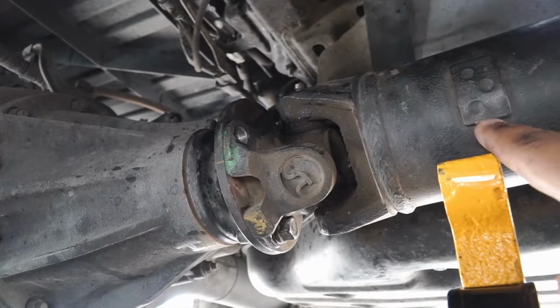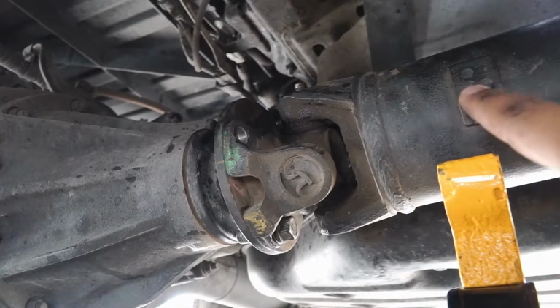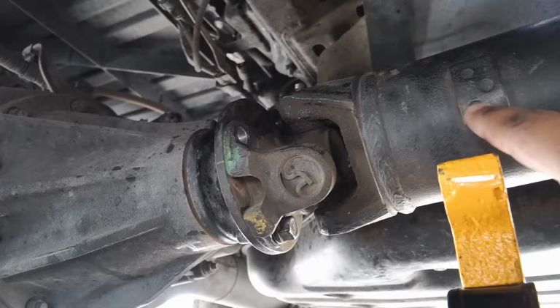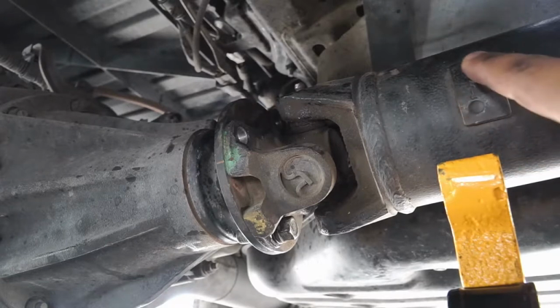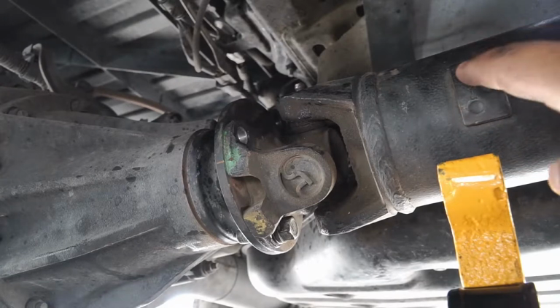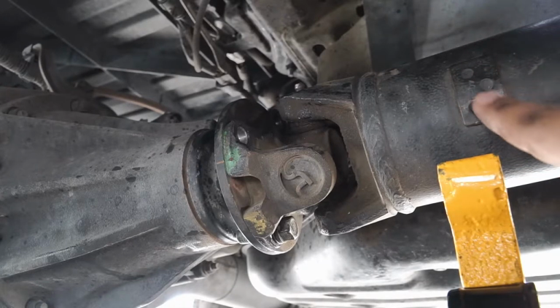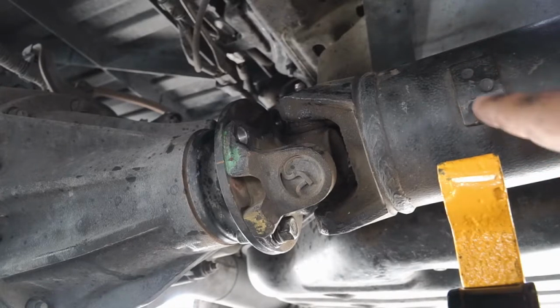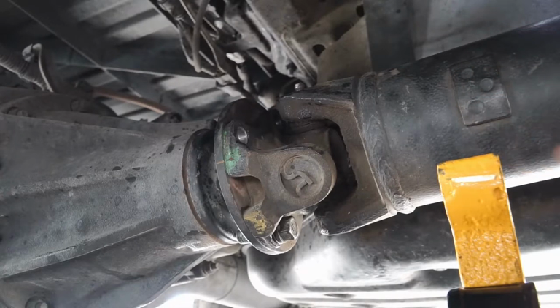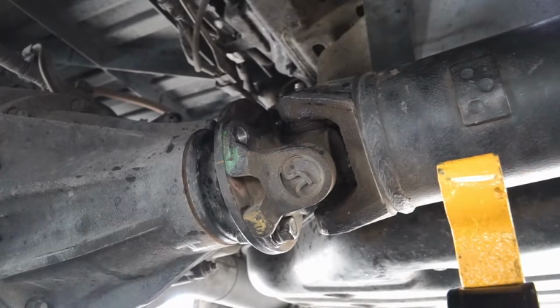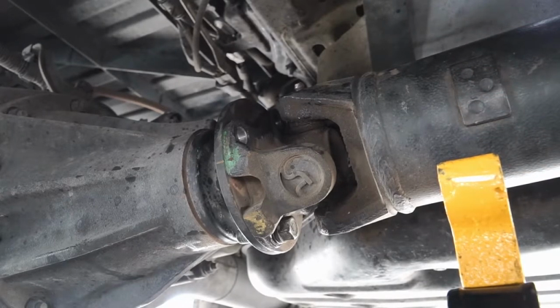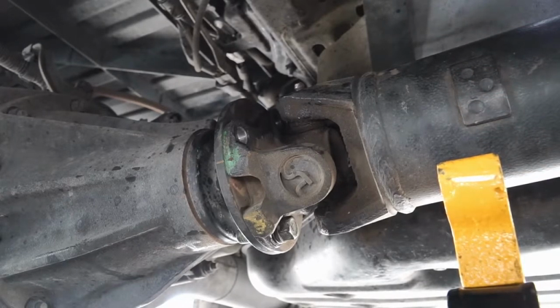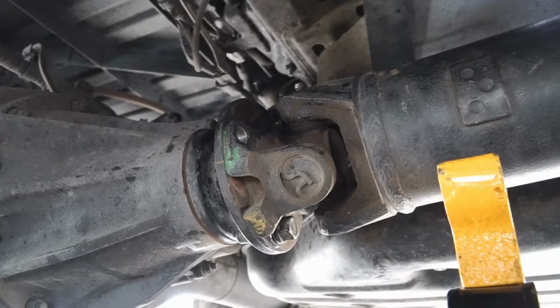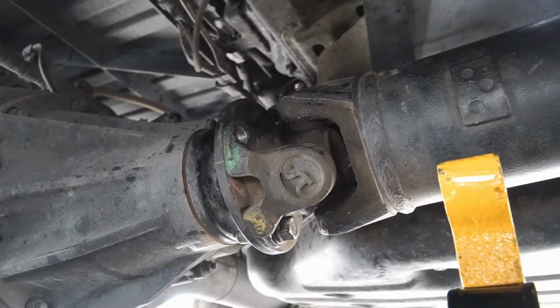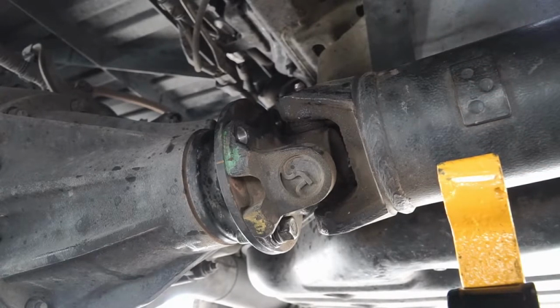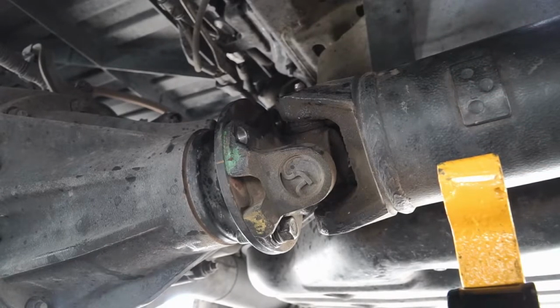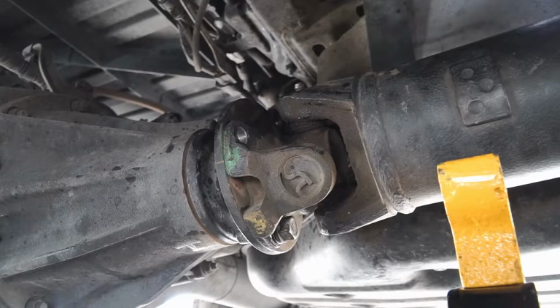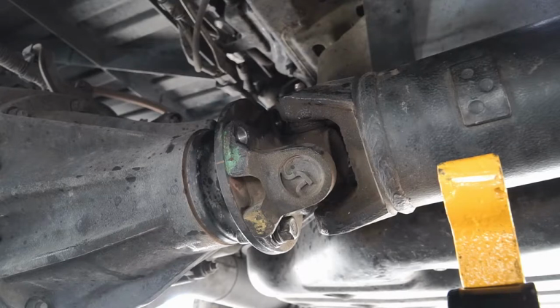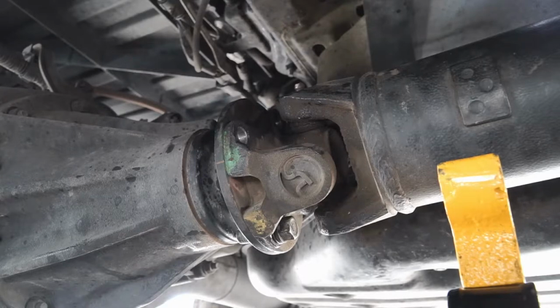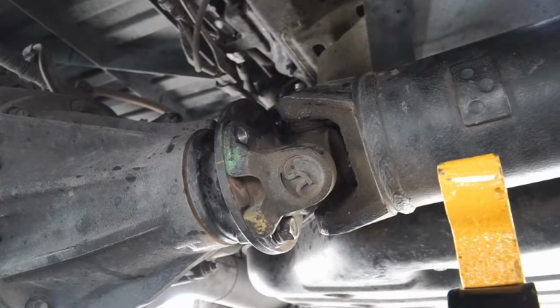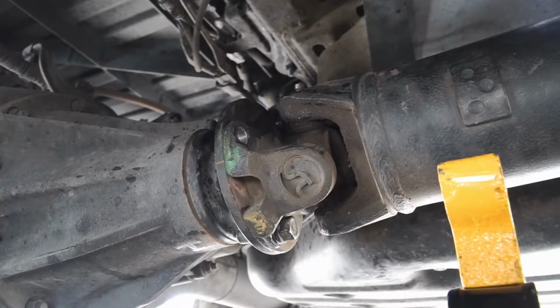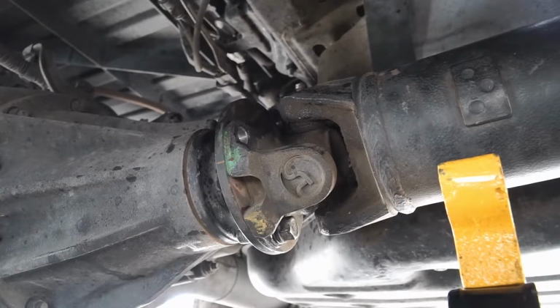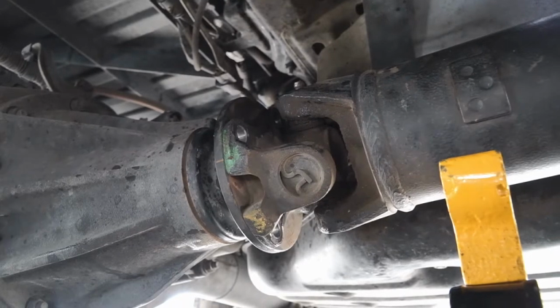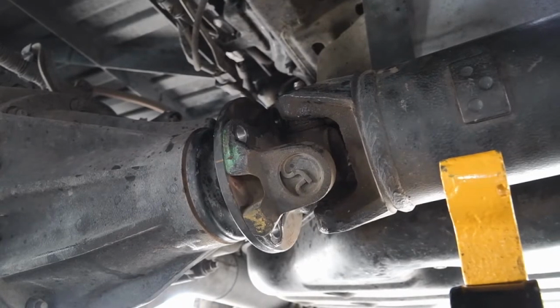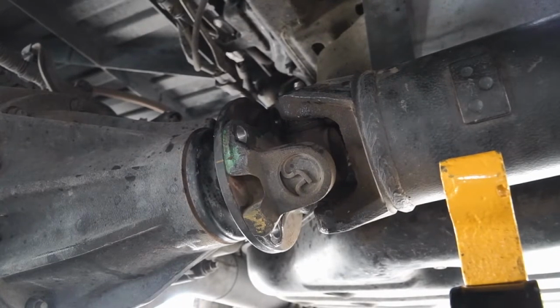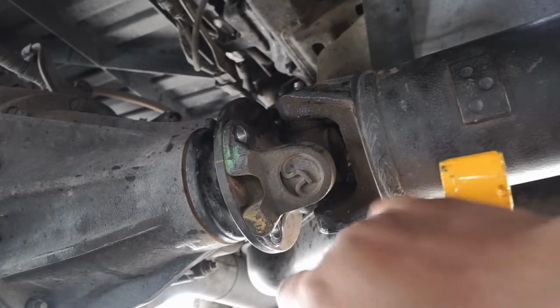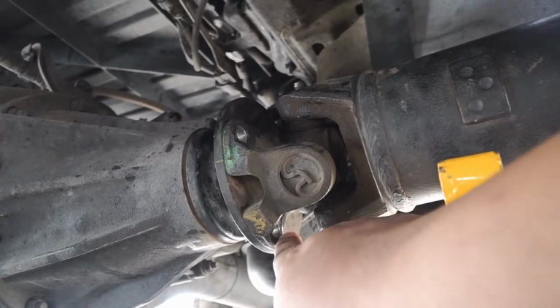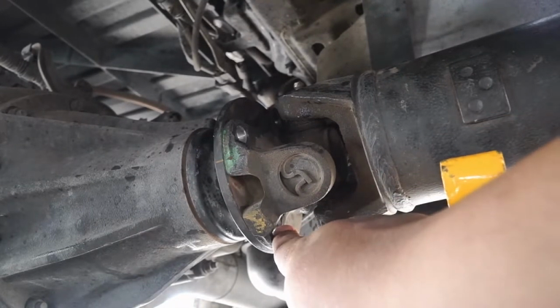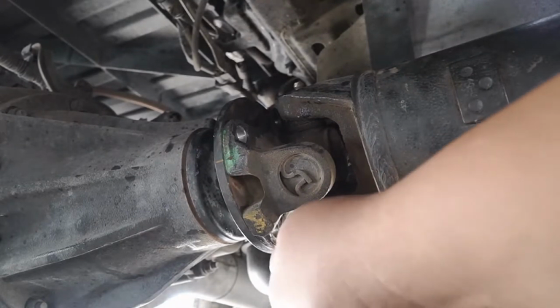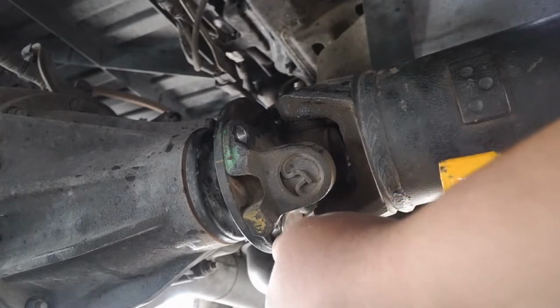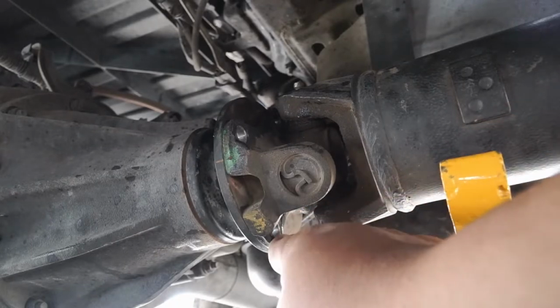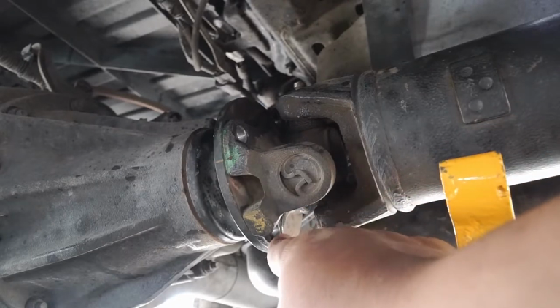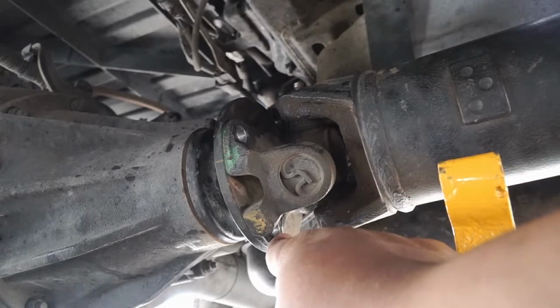You can see this little weight here — this has been balanced from Spicer, that's whoever makes these driveshafts. Once you have the bolt removed — you just saw me remove the last bolt holding this driveshaft.